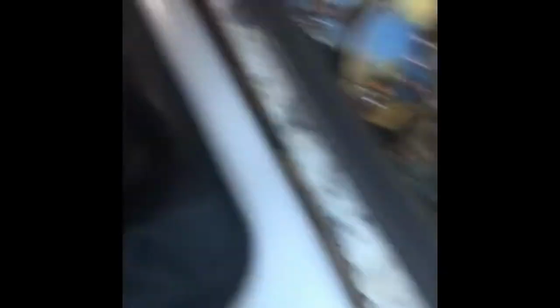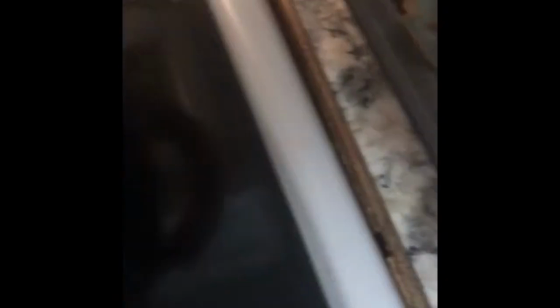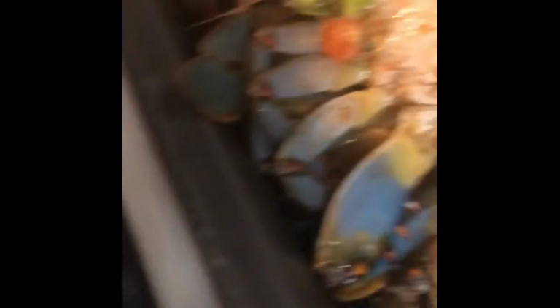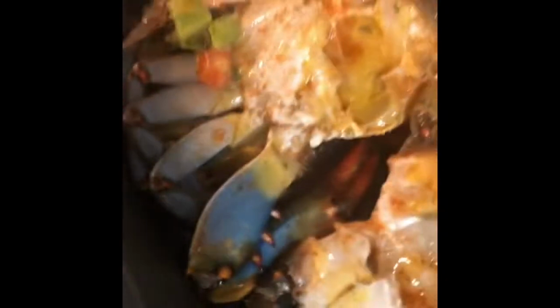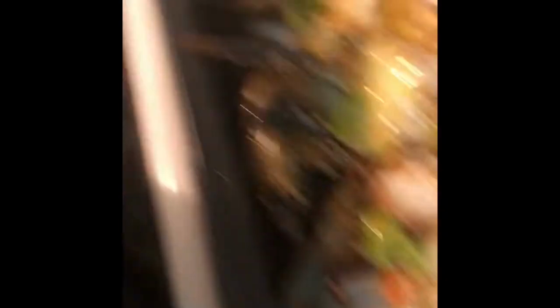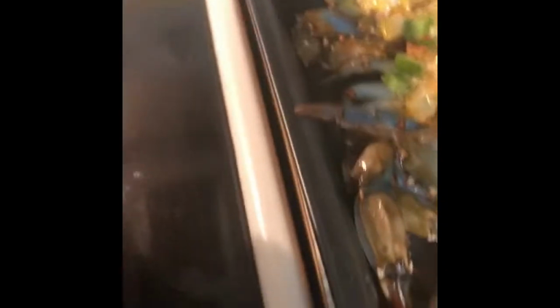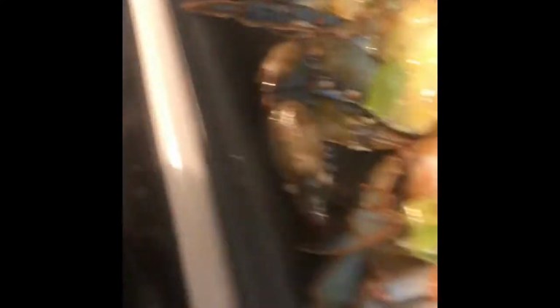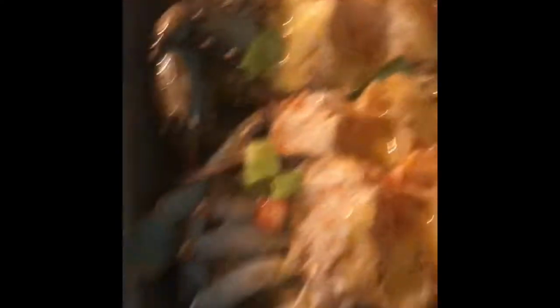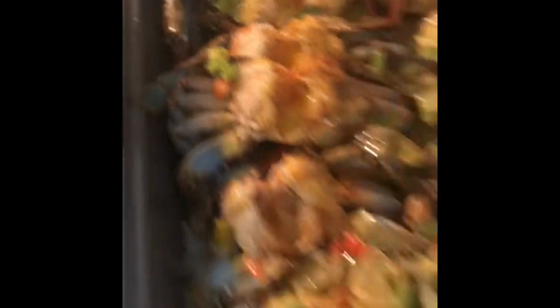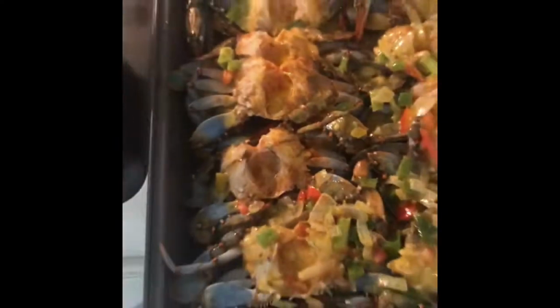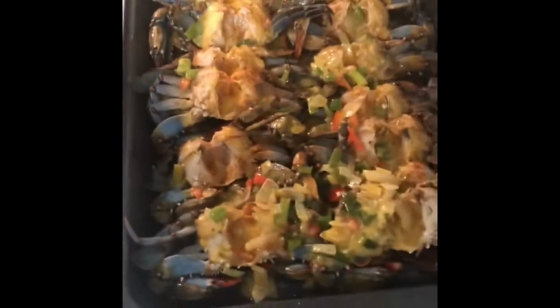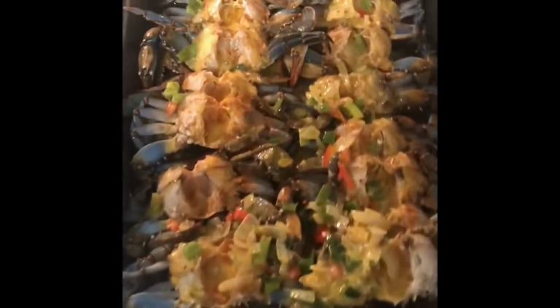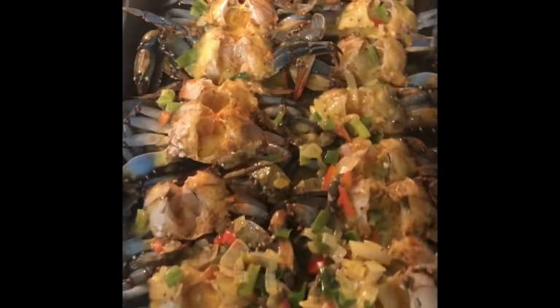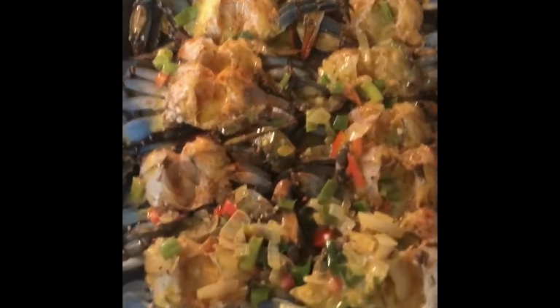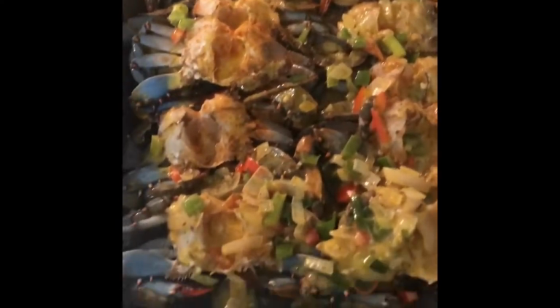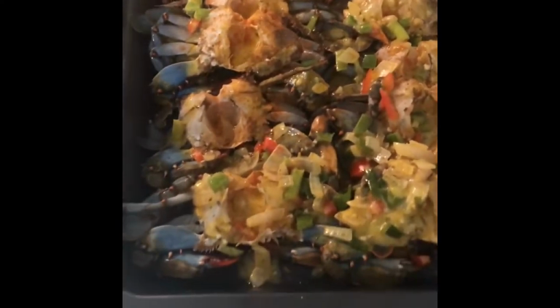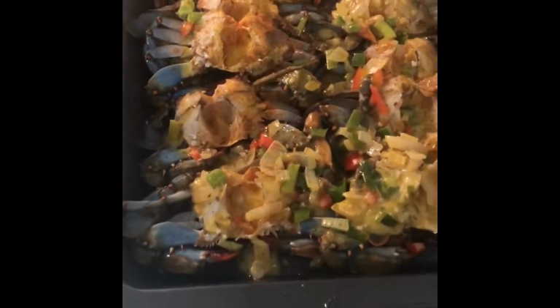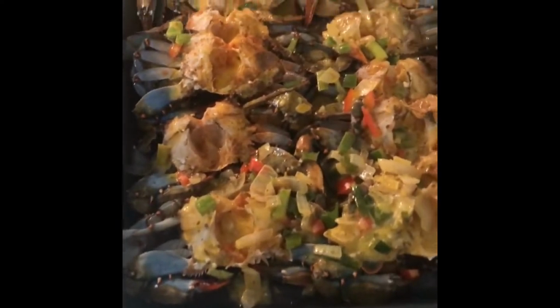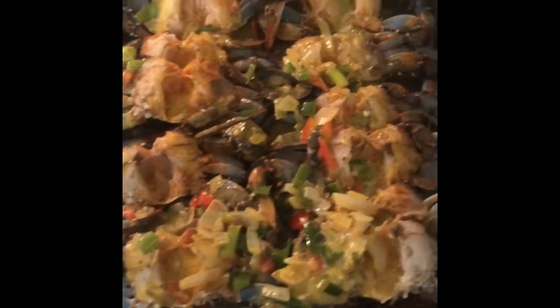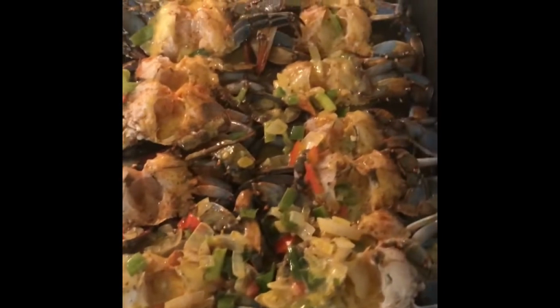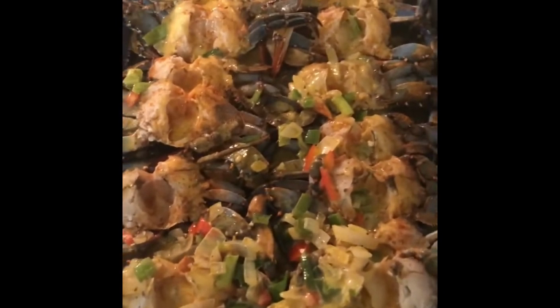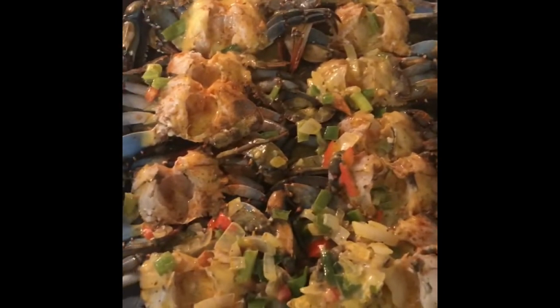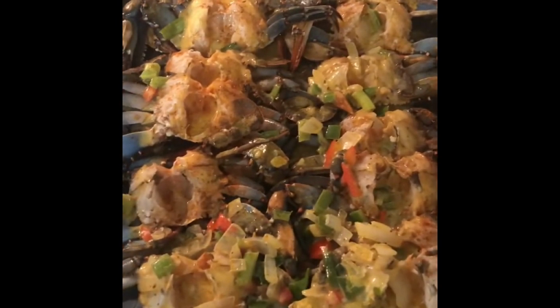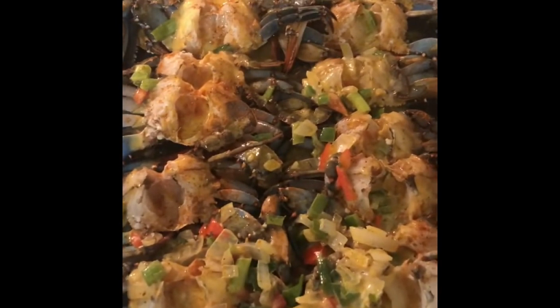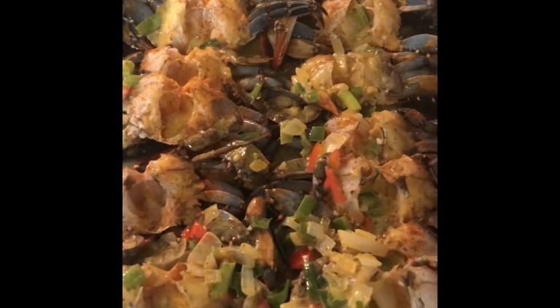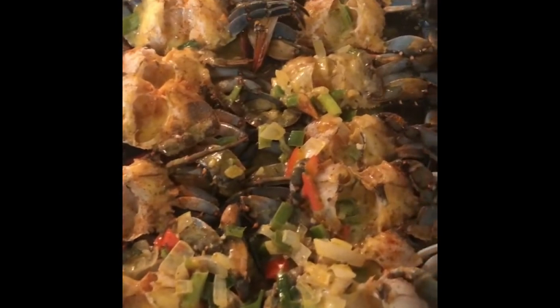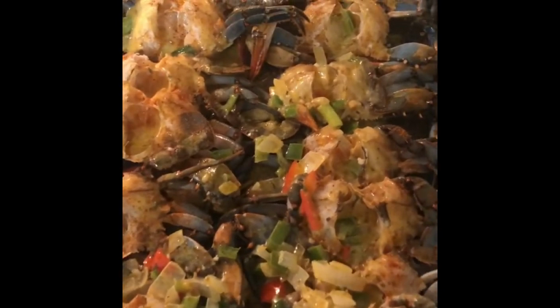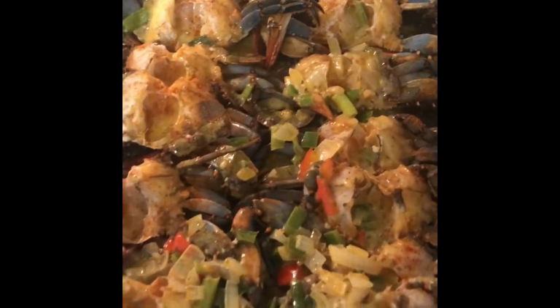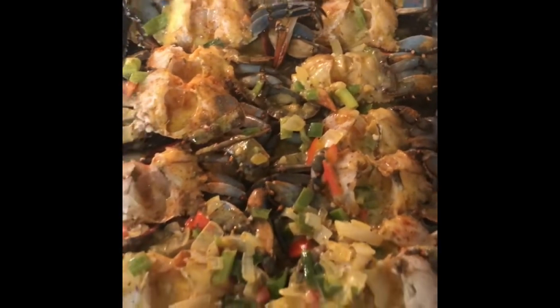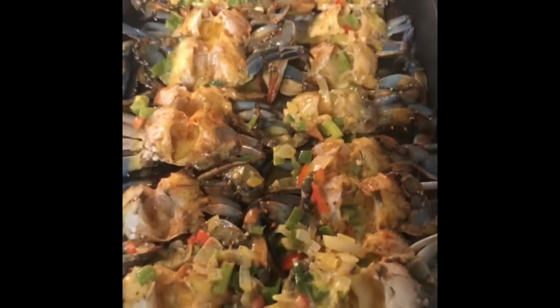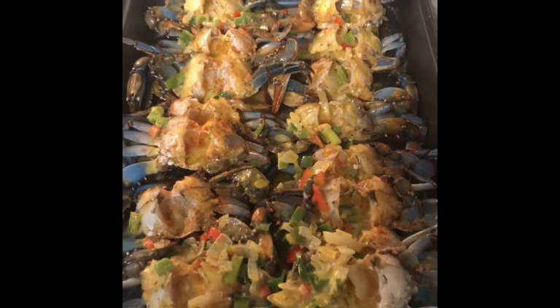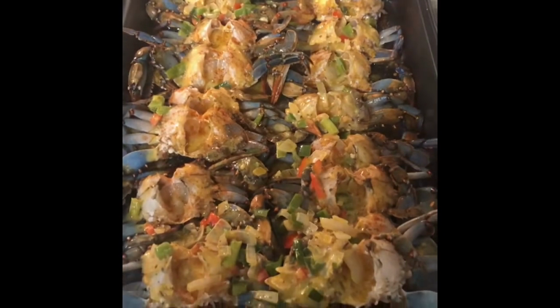It's an easy process. This is what it looked like before I pop it in the oven. I'm popping it in the oven, maybe 15 minutes — won't take long at all. All right, I'll be back.